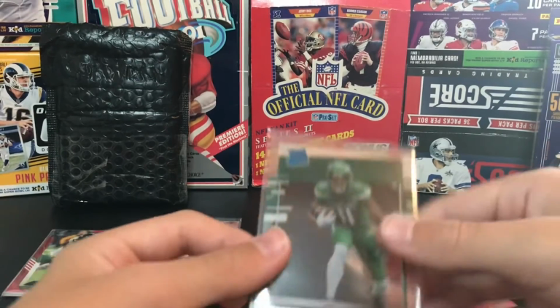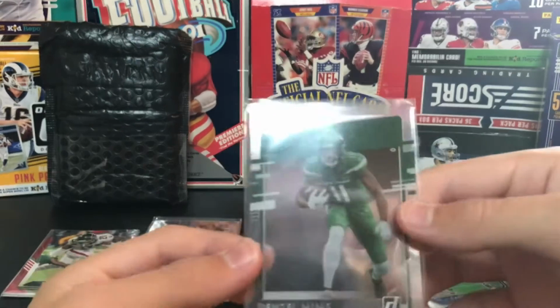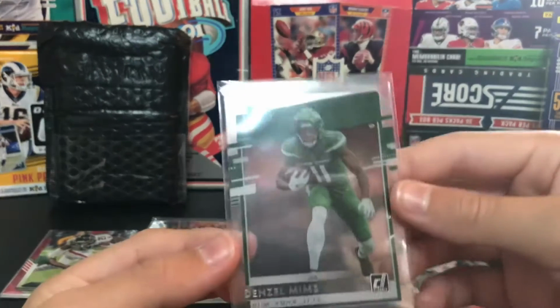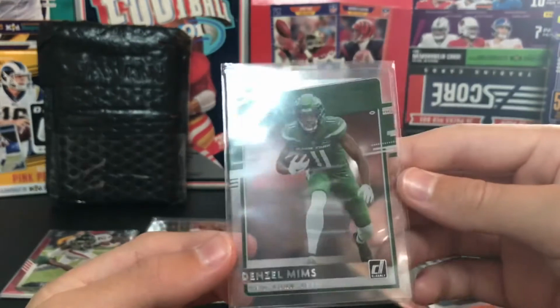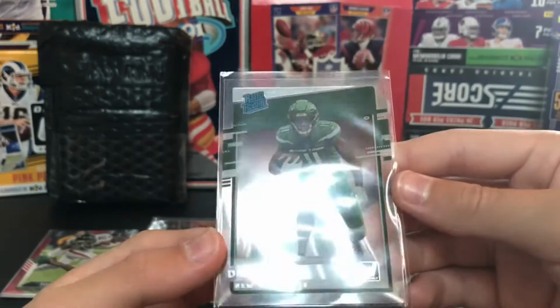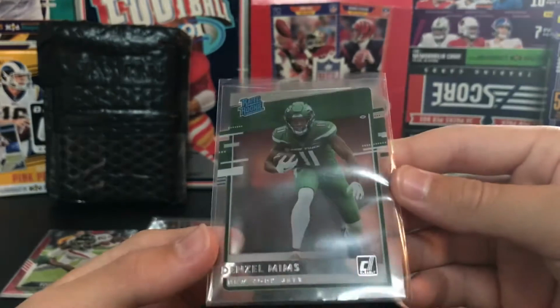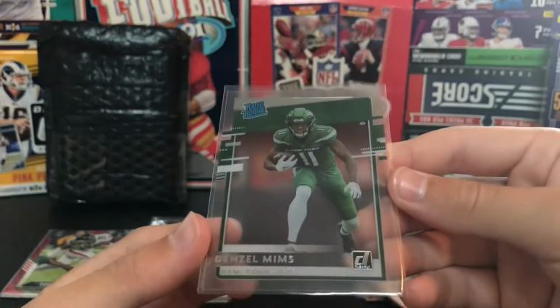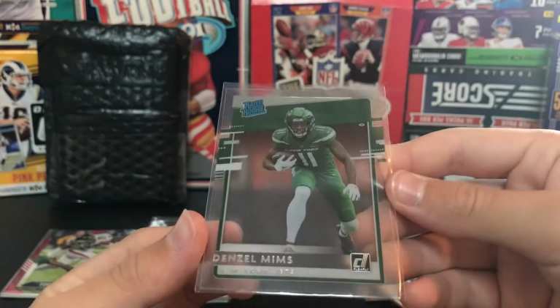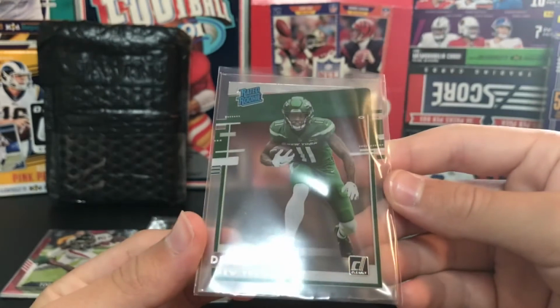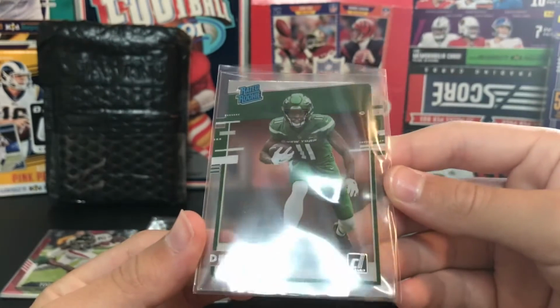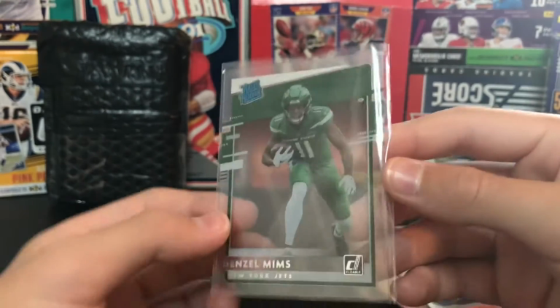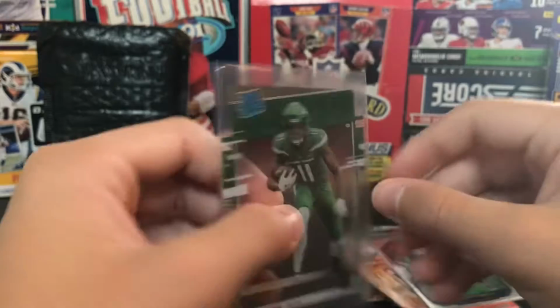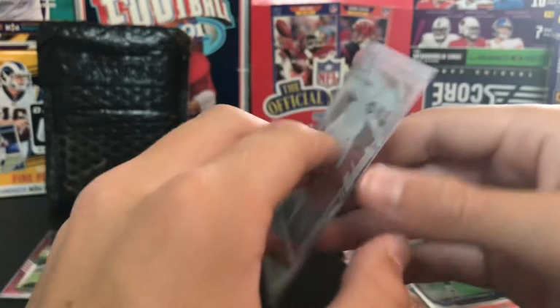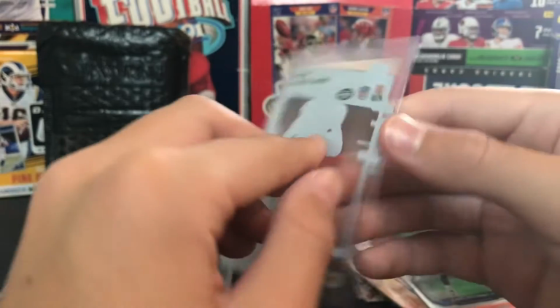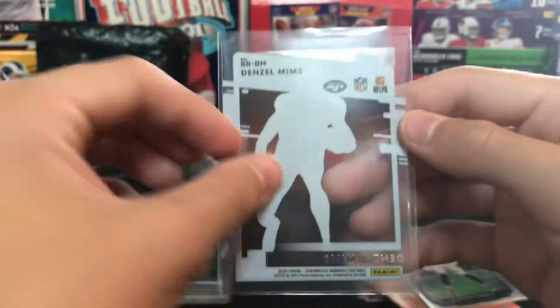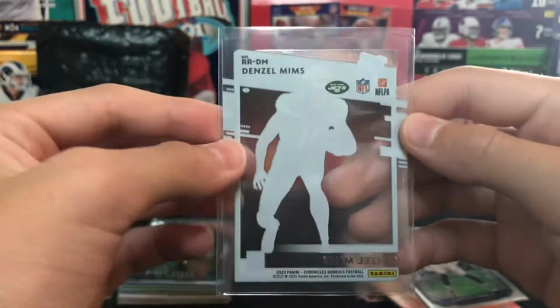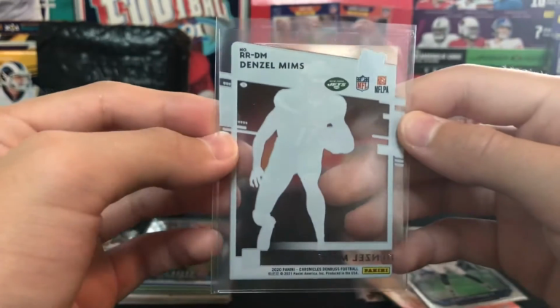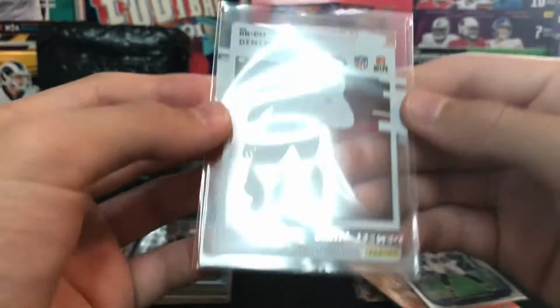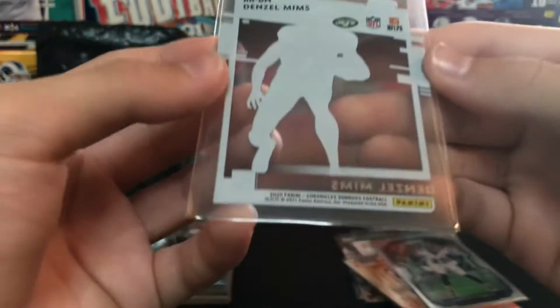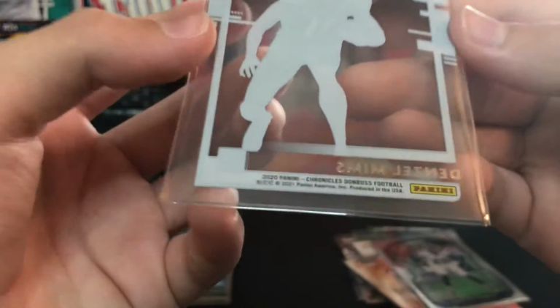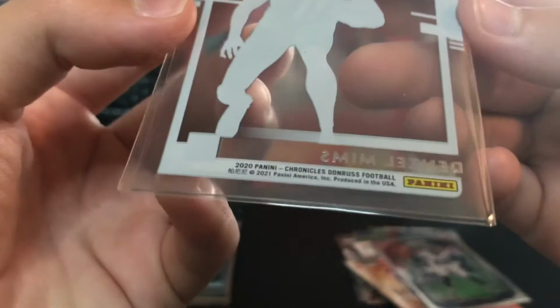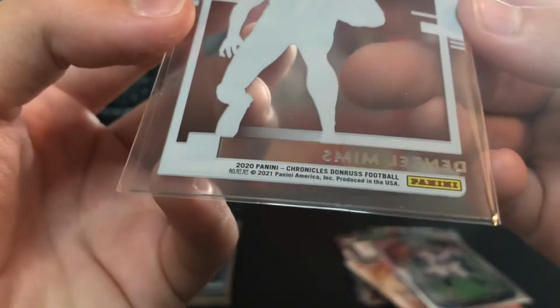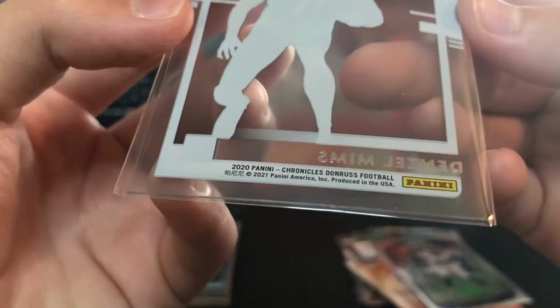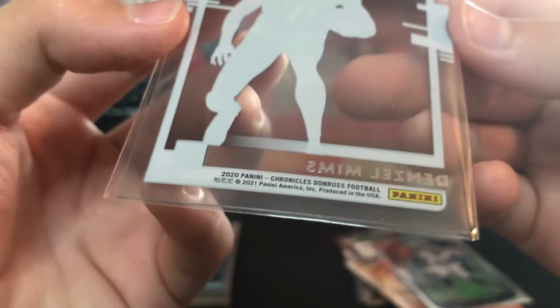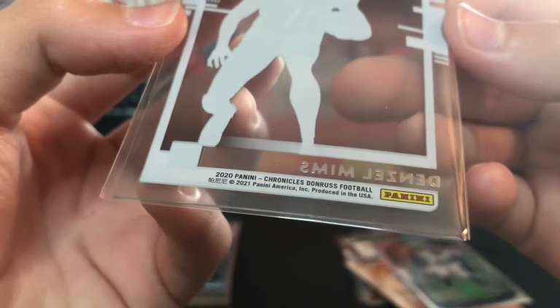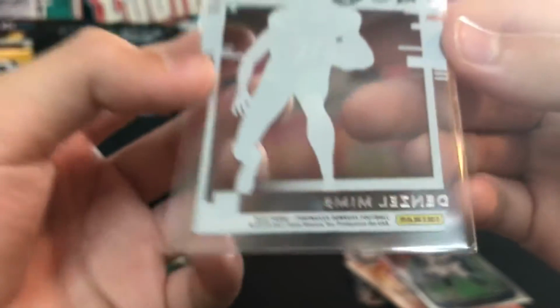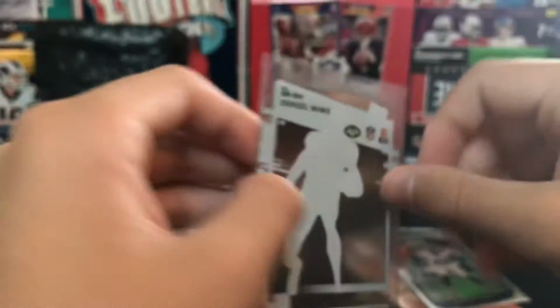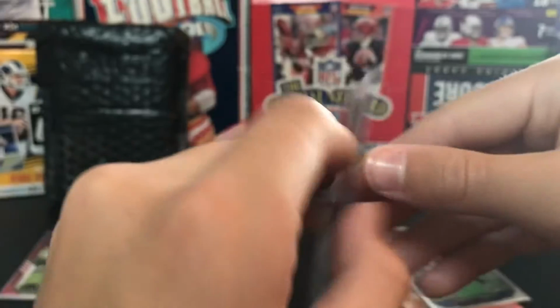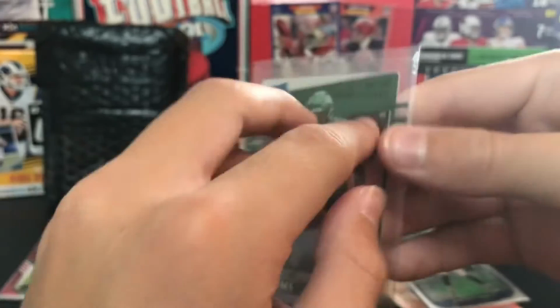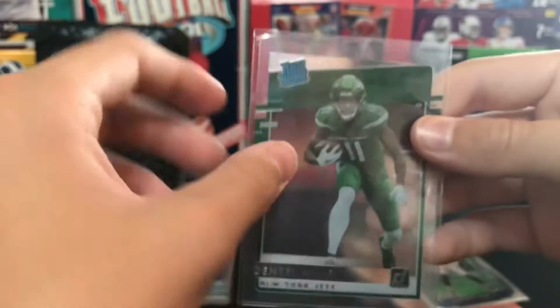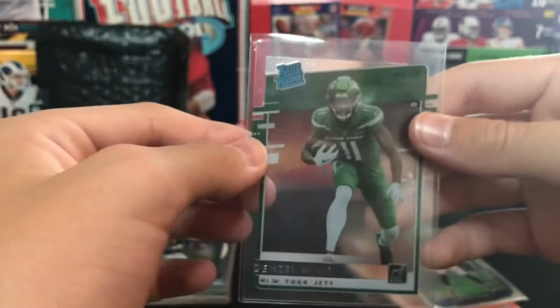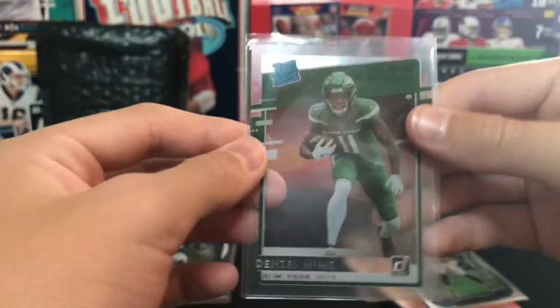T. Higgins Gray Iron Kings from Chronicles. Earl Thomas silver from Prism - it's a cool one. Denzel Mims - Dawn Rust Clearly, I think that's what it's called. It doesn't say that but I think that's what it's called in basketball.